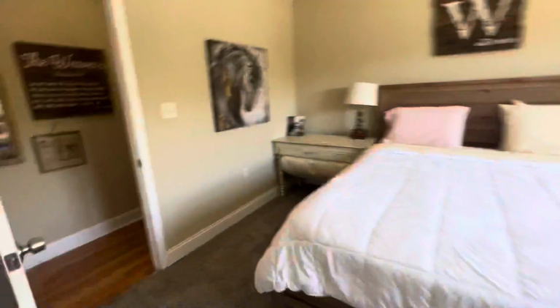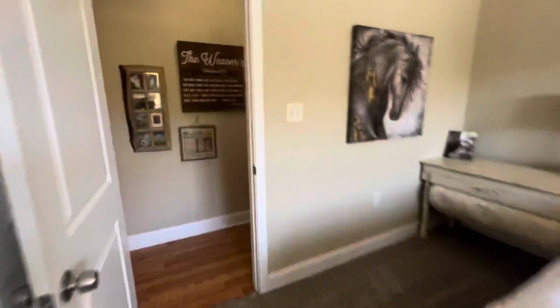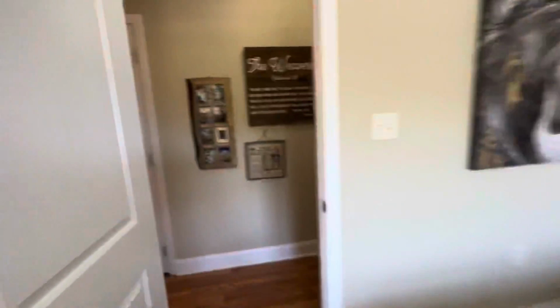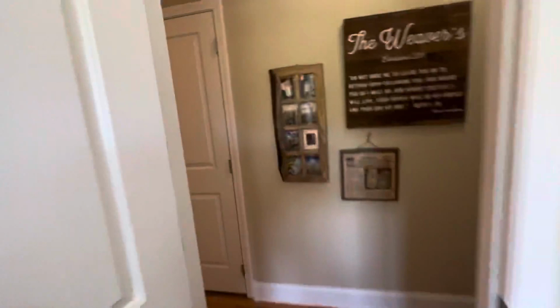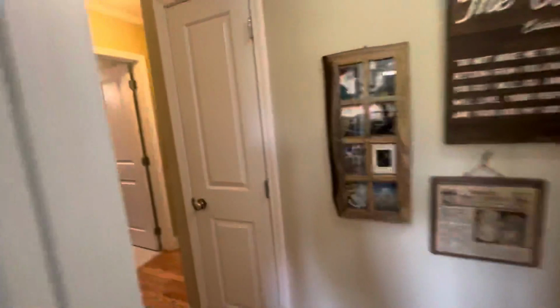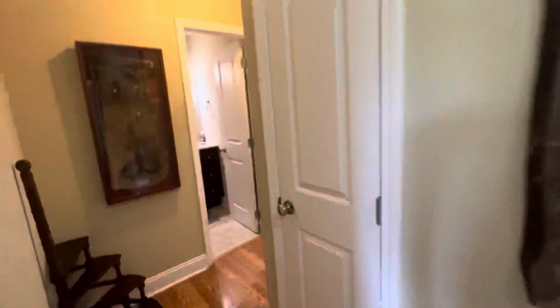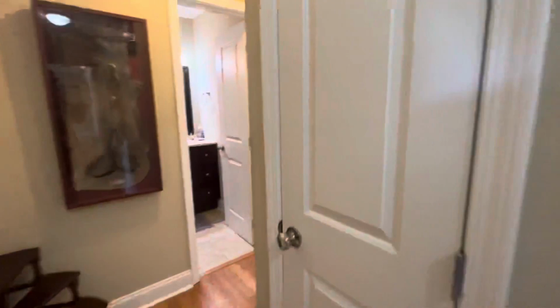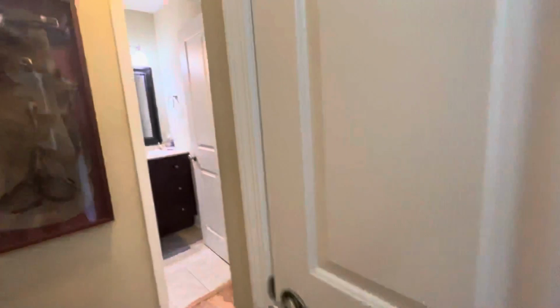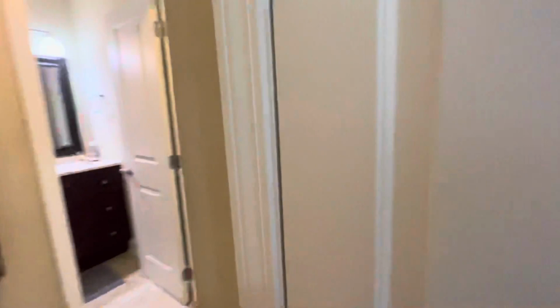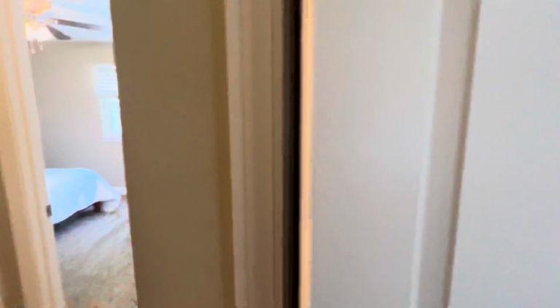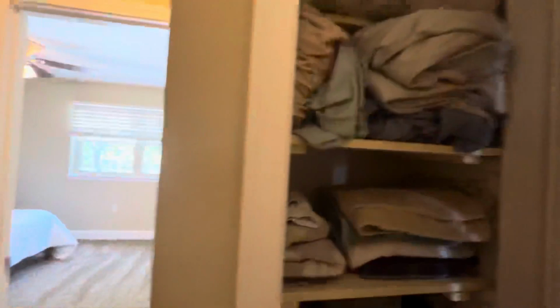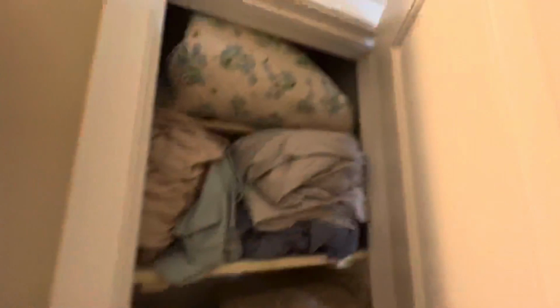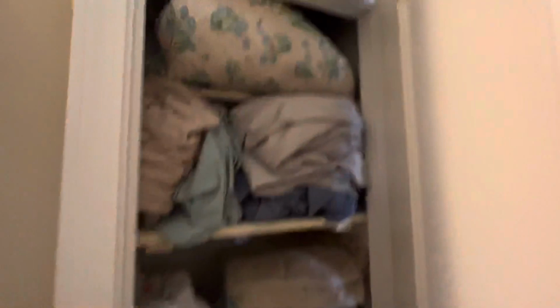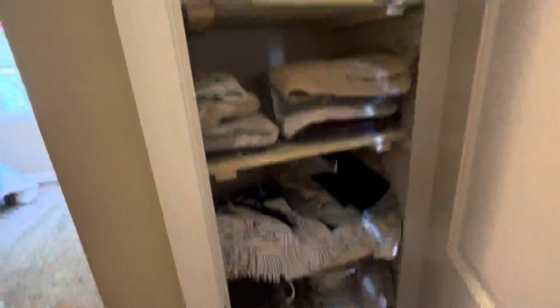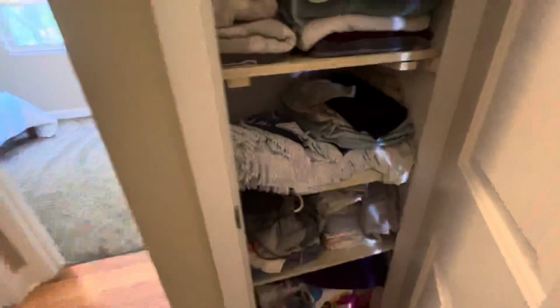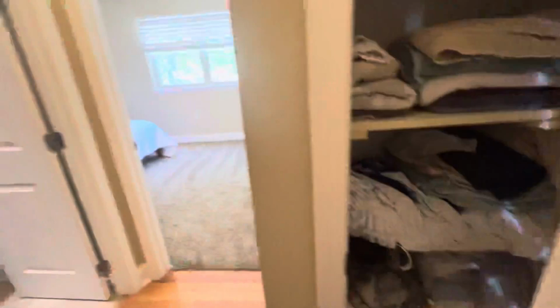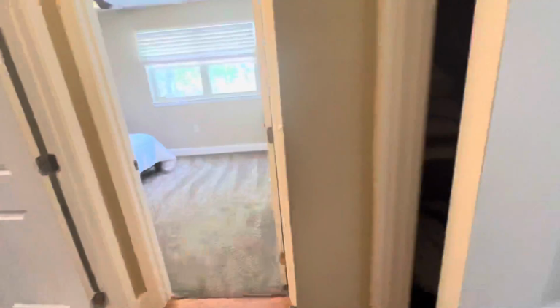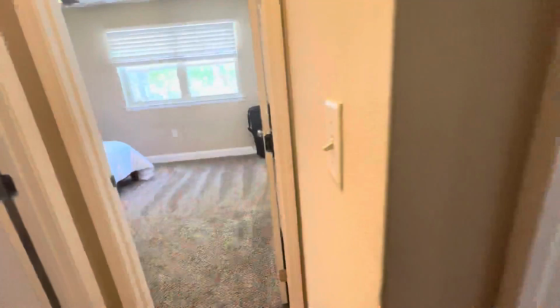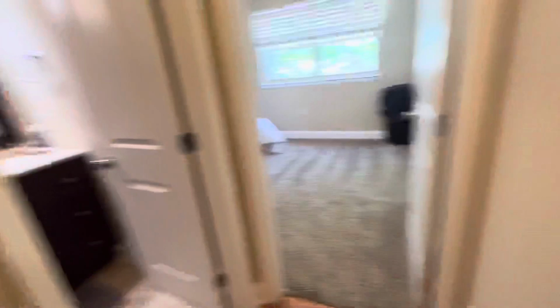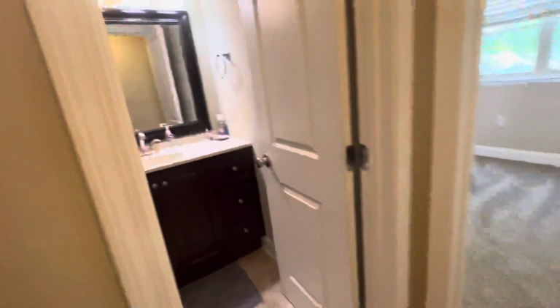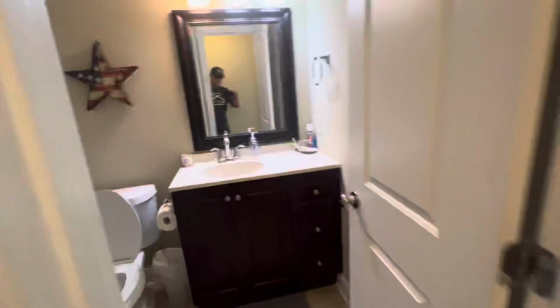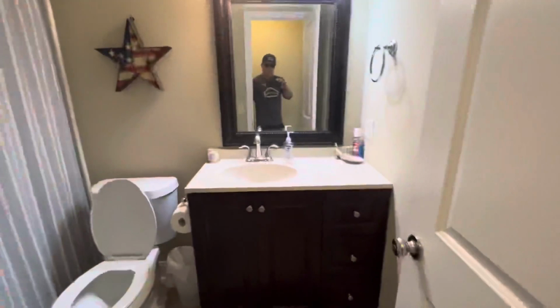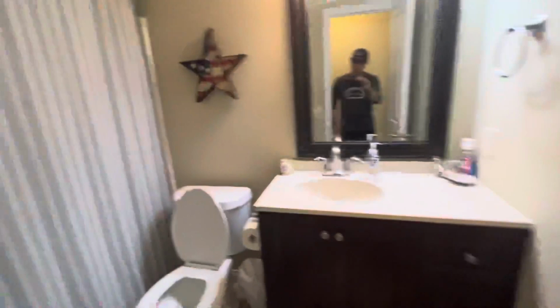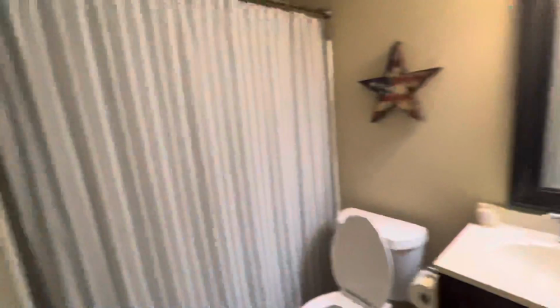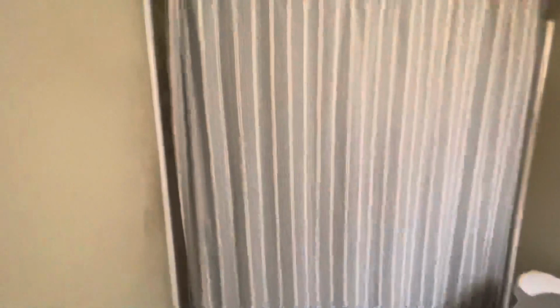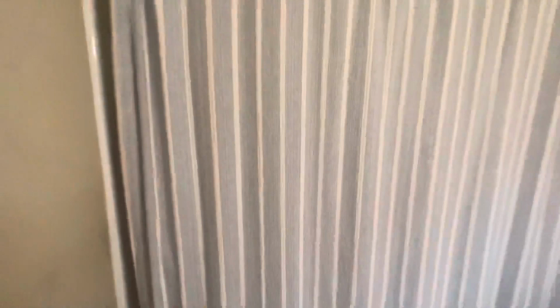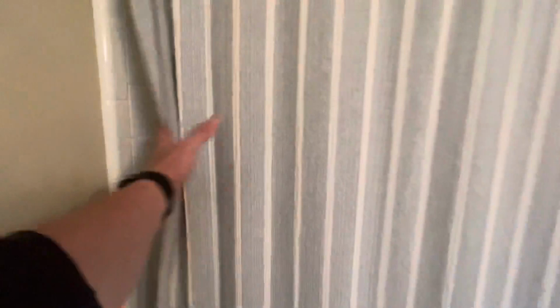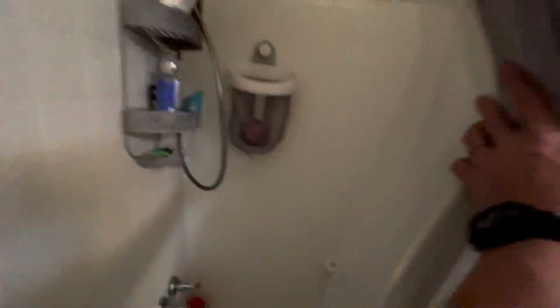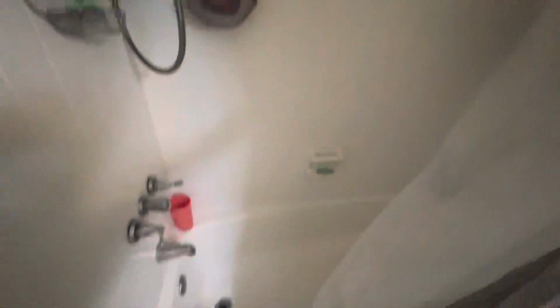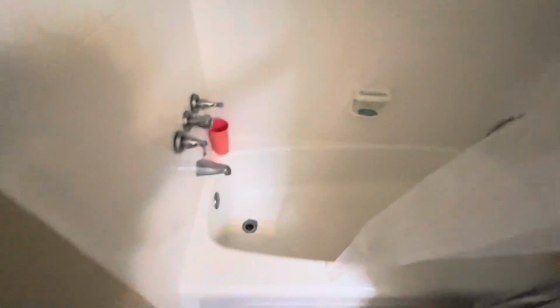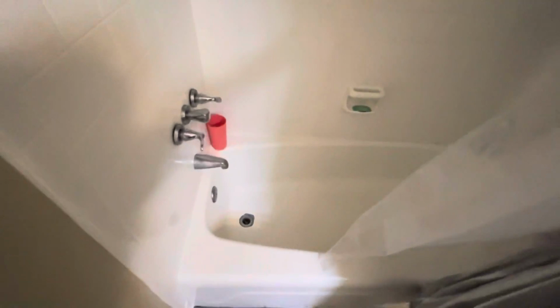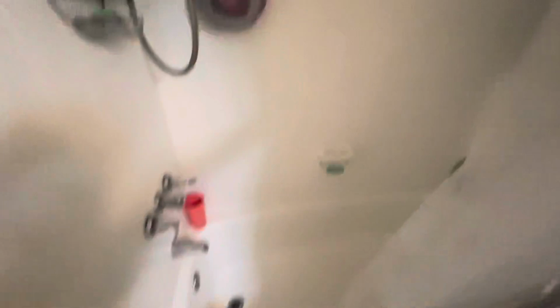Go see bedroom number three — another linen closet. And guest bath — tub/shower, but older for sure.